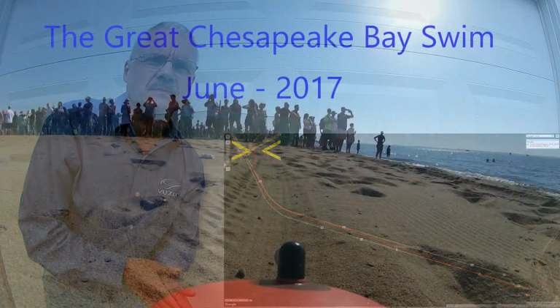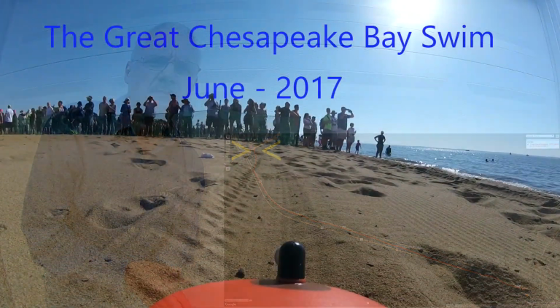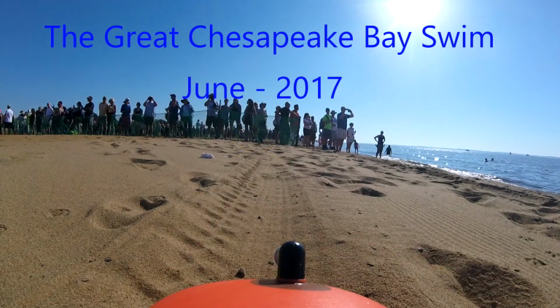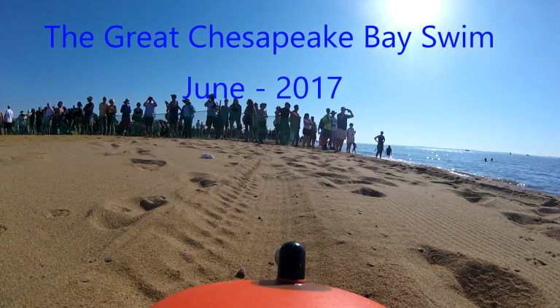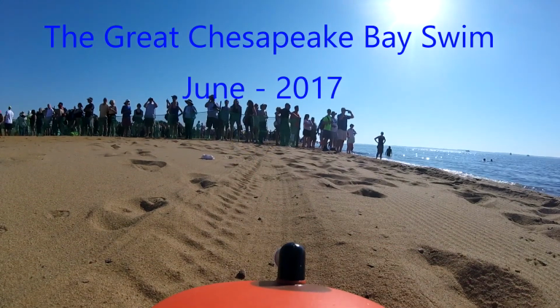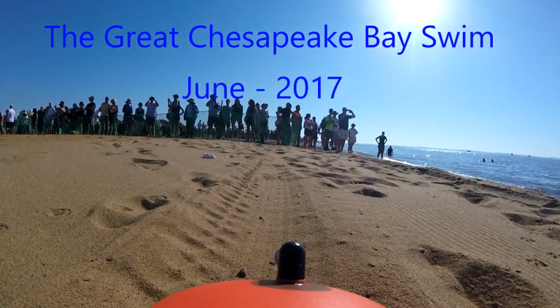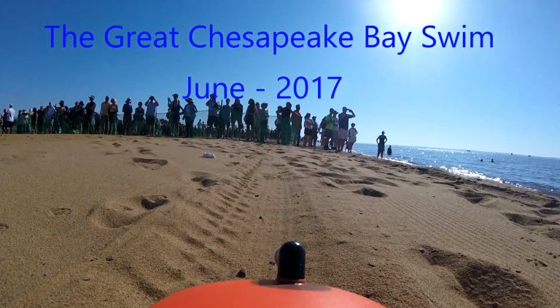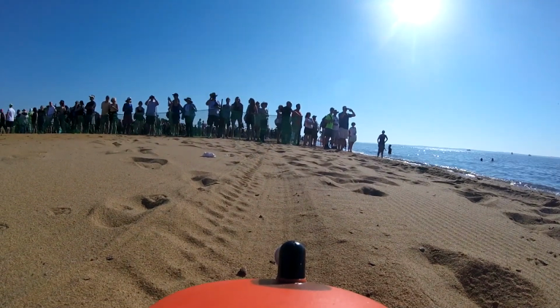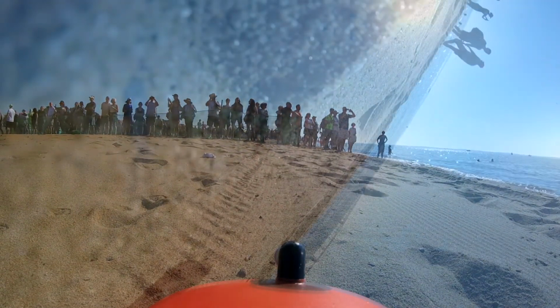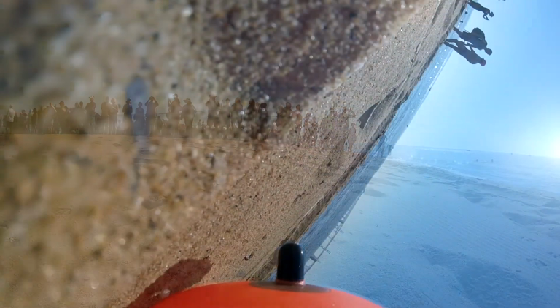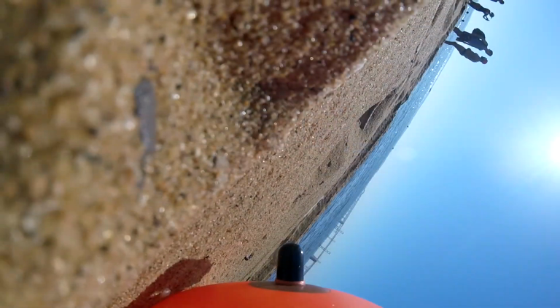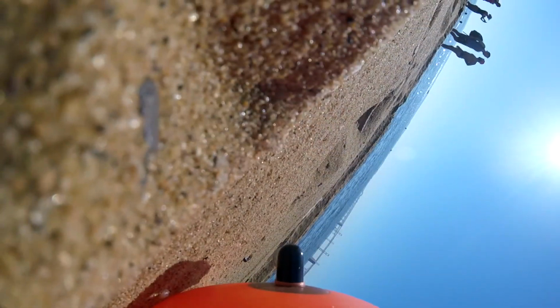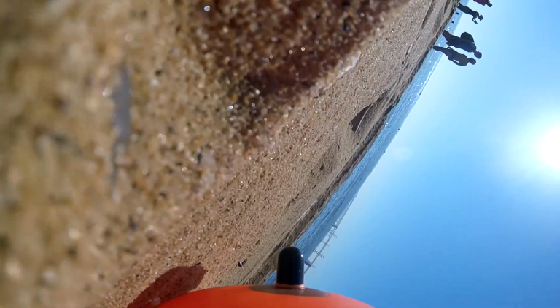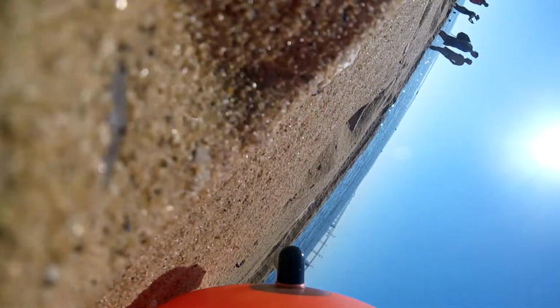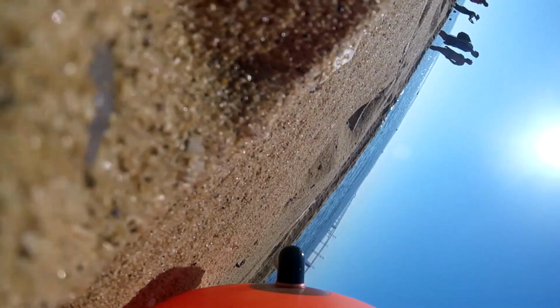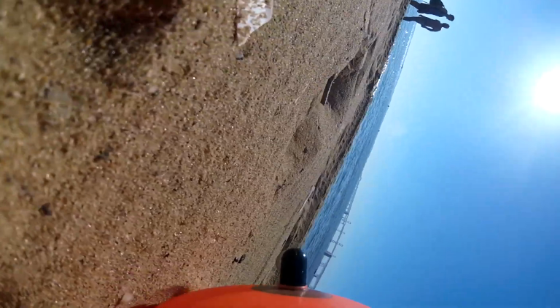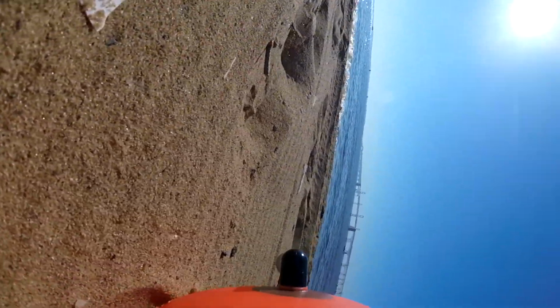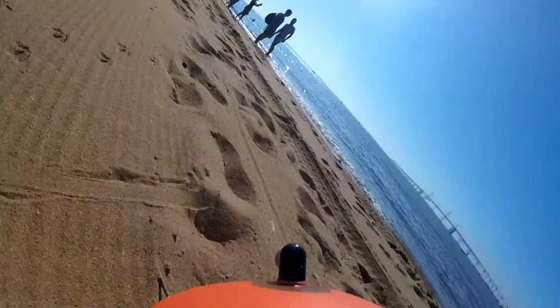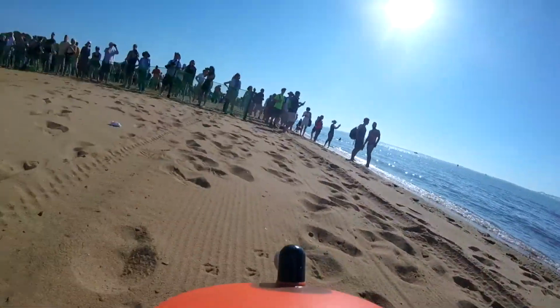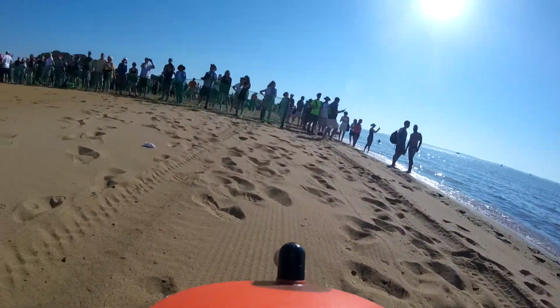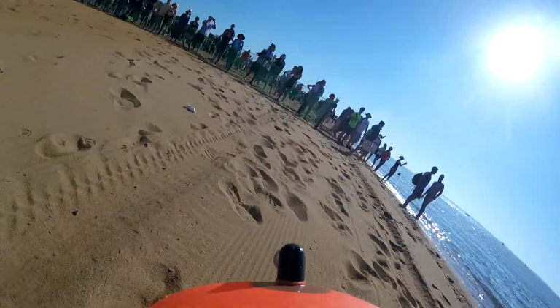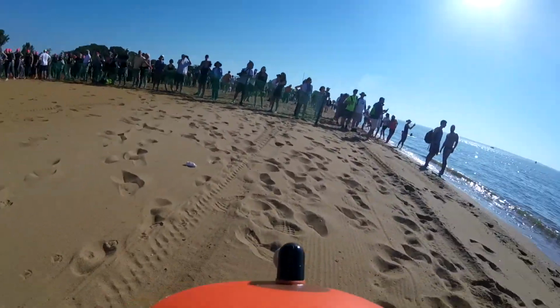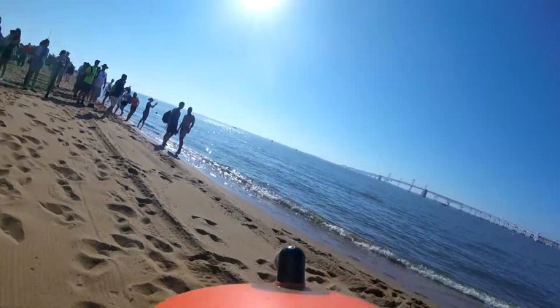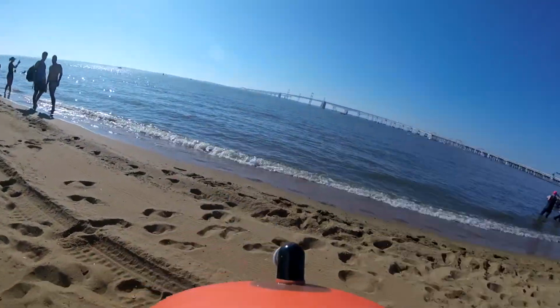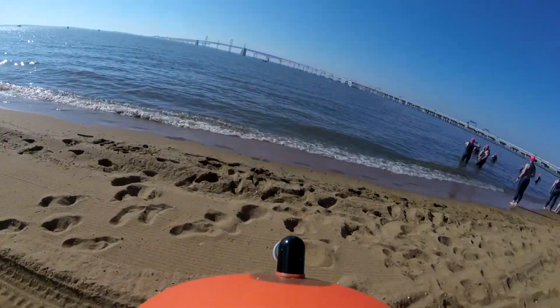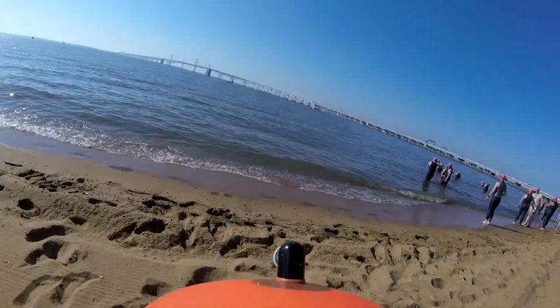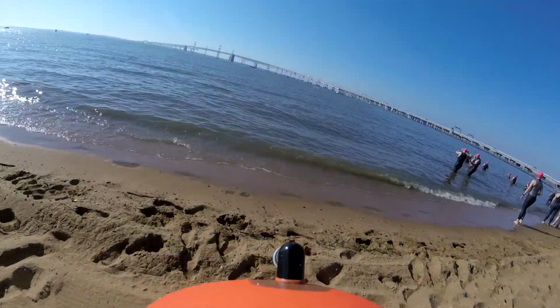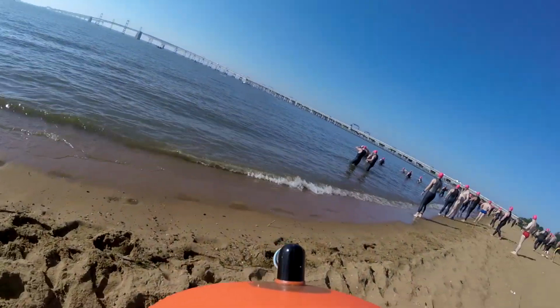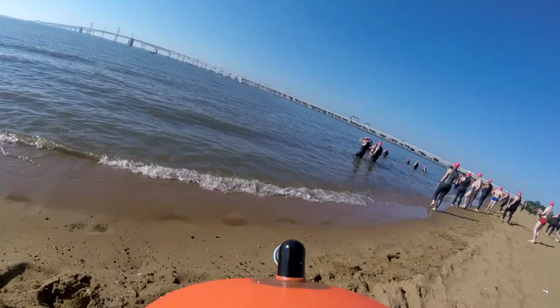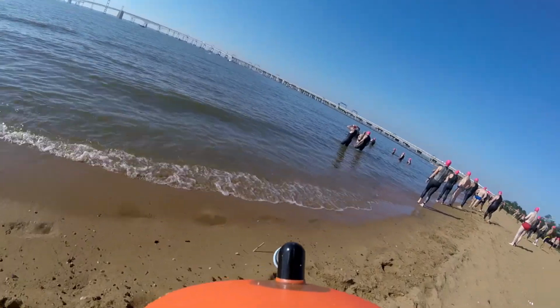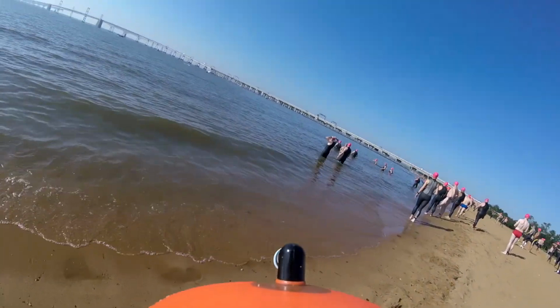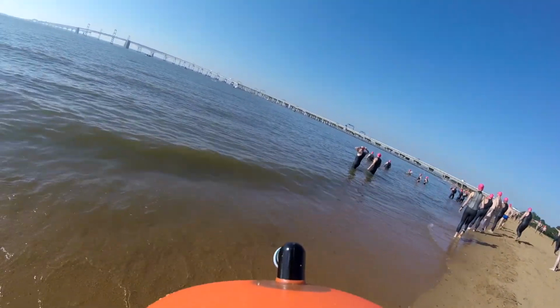Right at the start here, I'm kneeling in the sand, trying to get all the equipment together and keep the sand out of the goggles and out of the hardware. We don't want sand in our eyes or in the equipment.